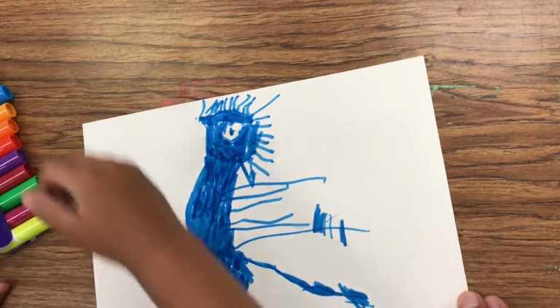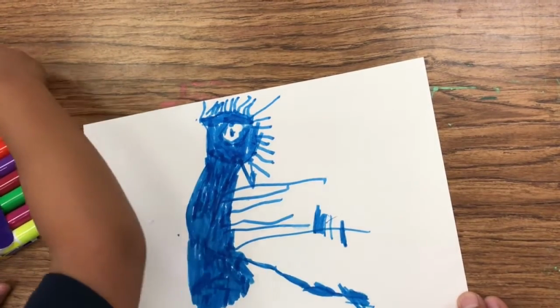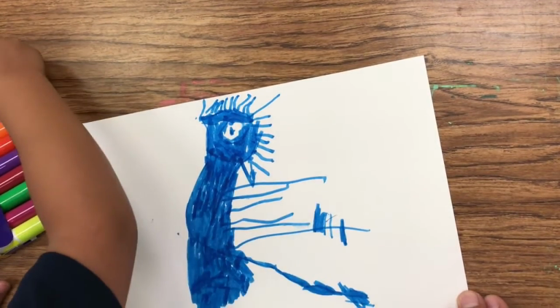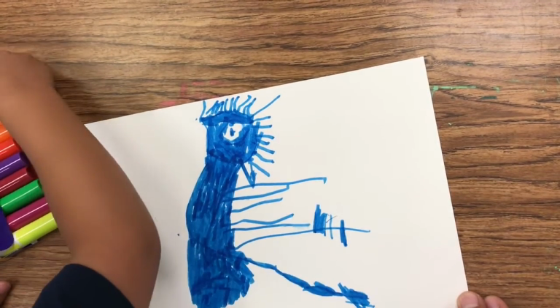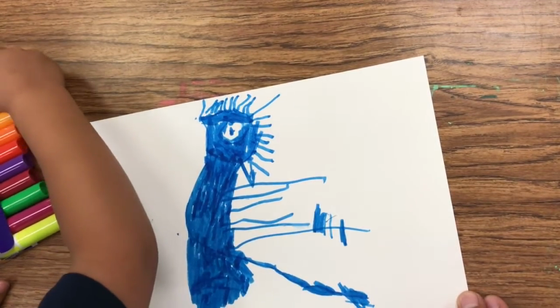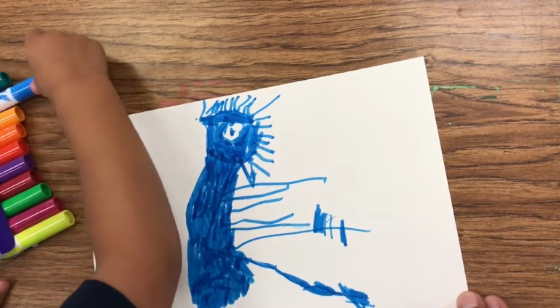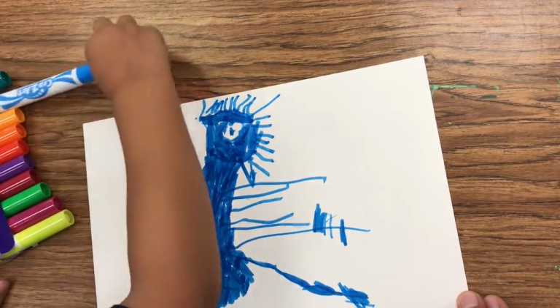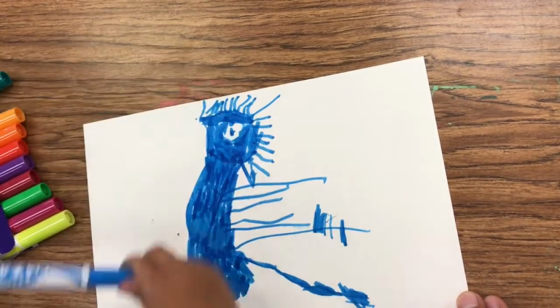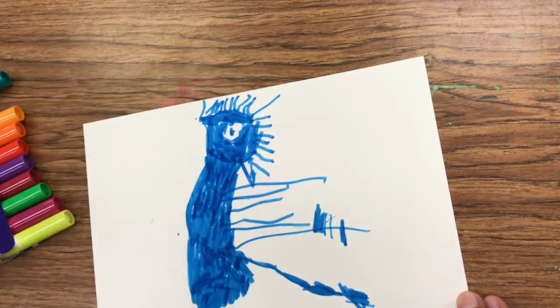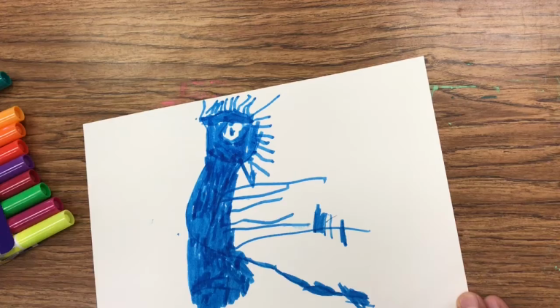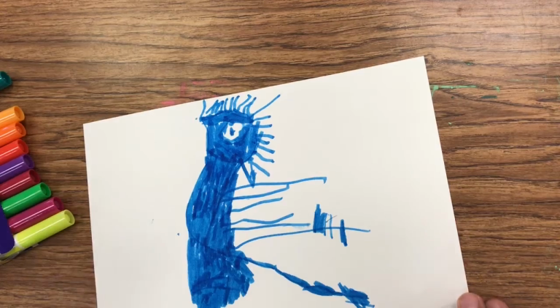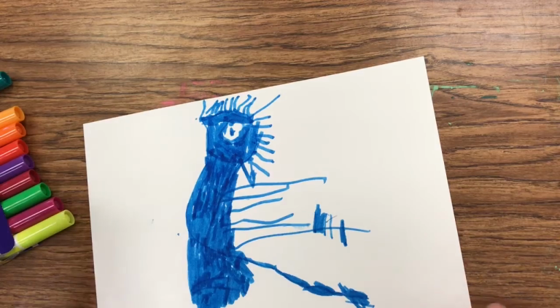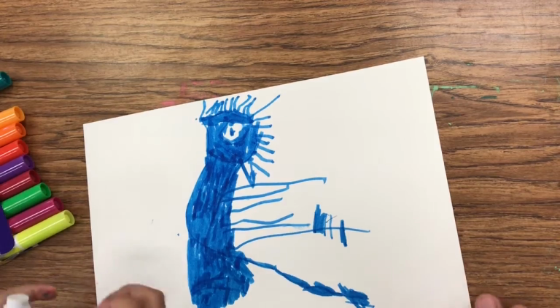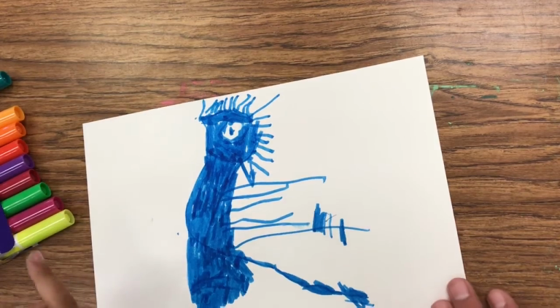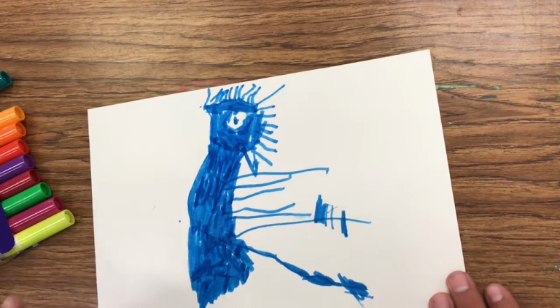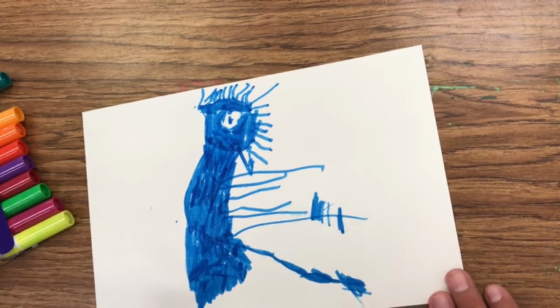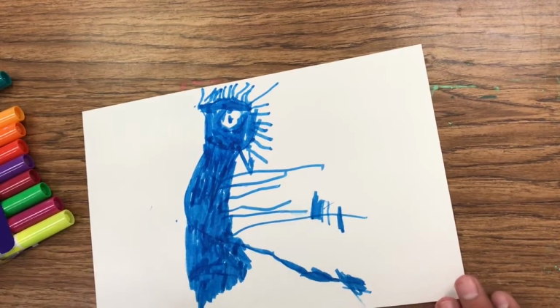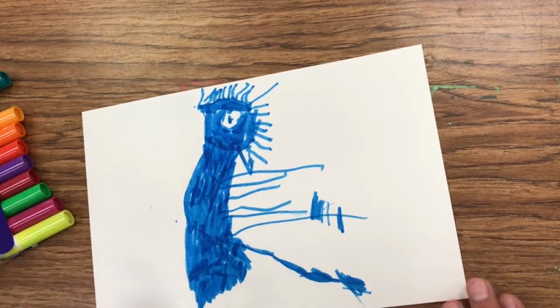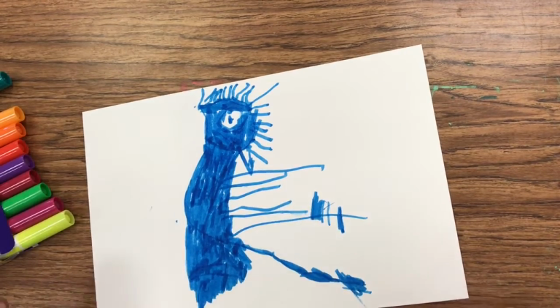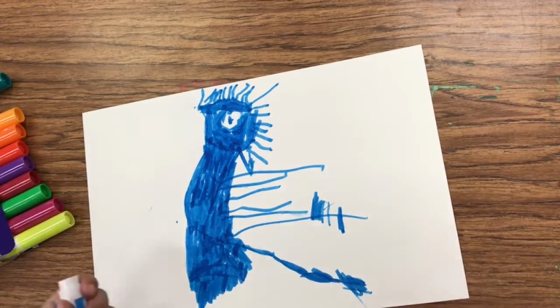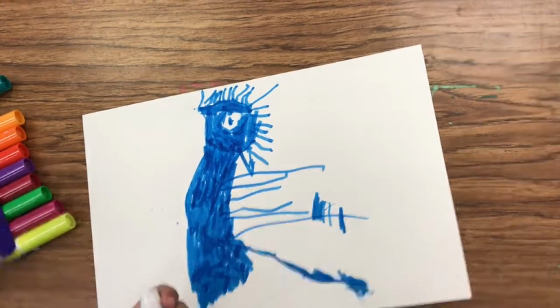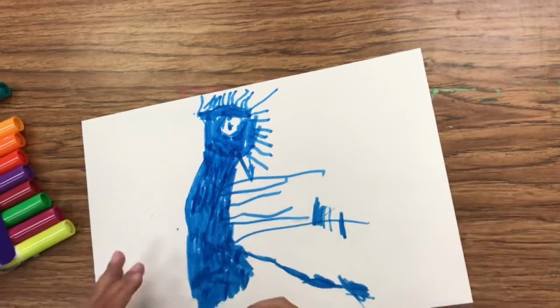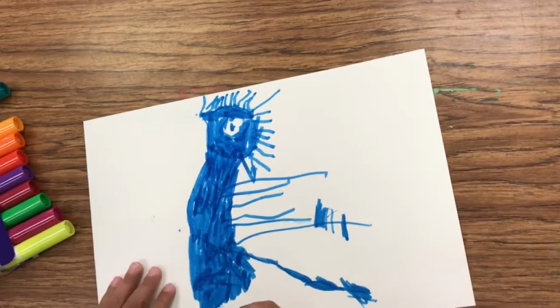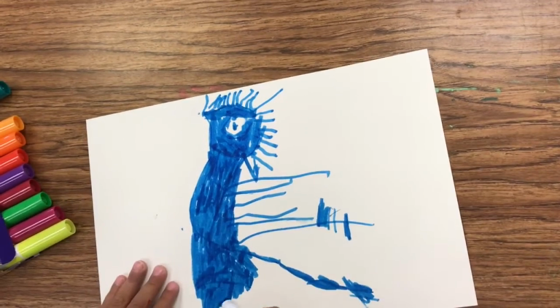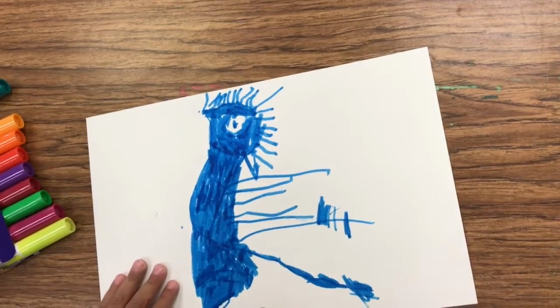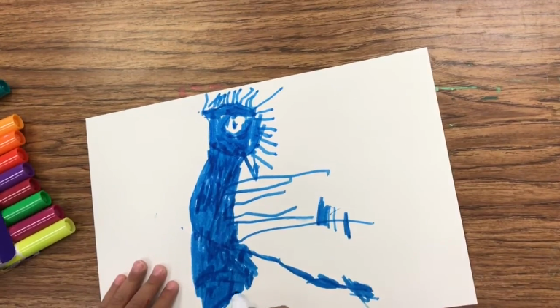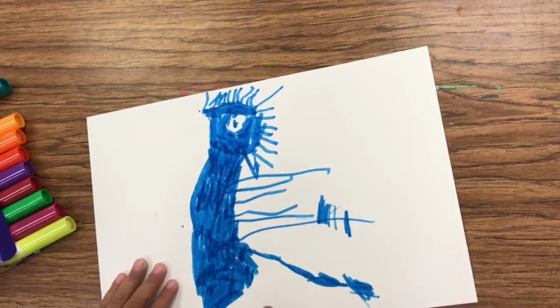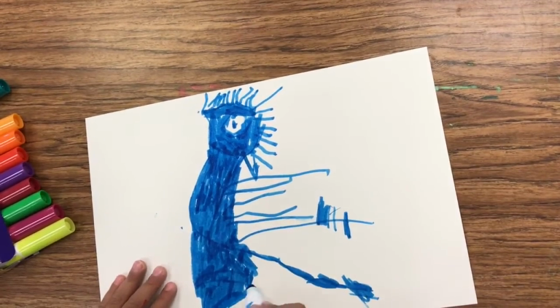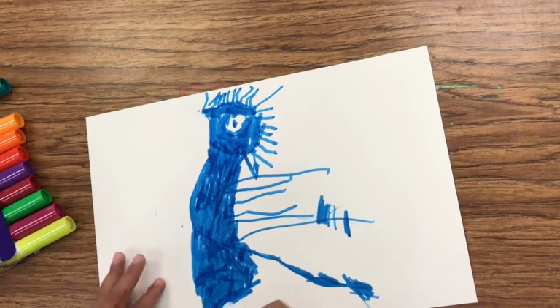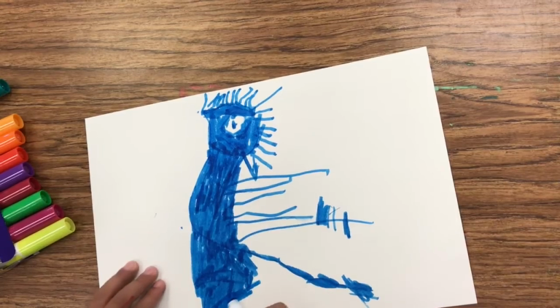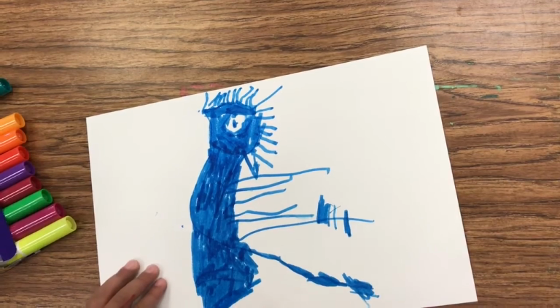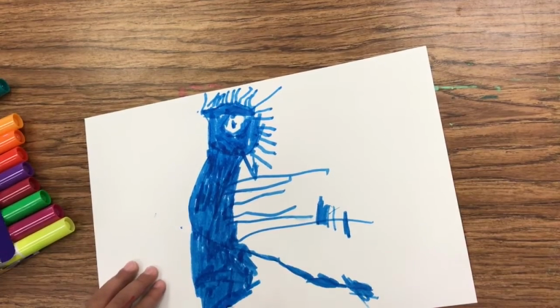Oh, are you going to put another color on him? Or are you going to put more? I'm going to put more blue on him. More blue? I like it, the bottom.